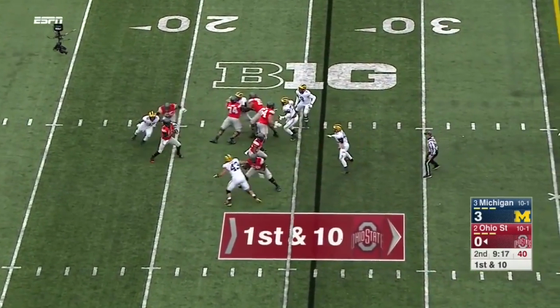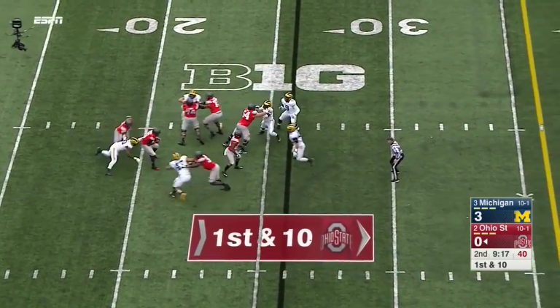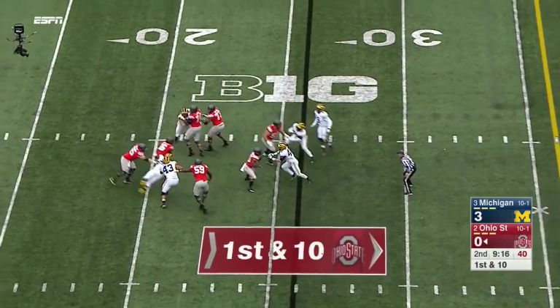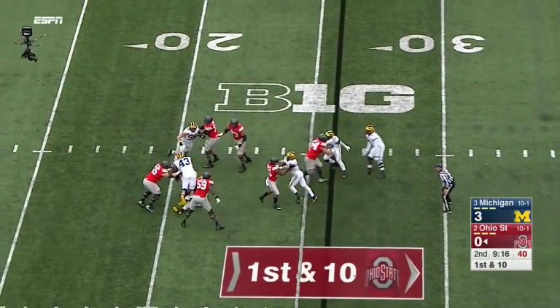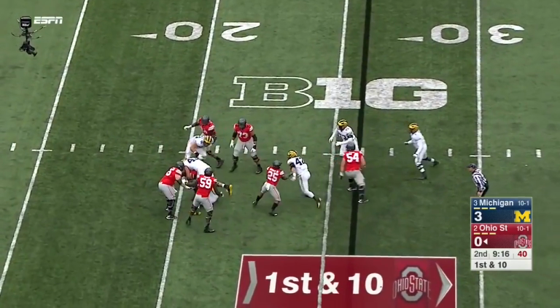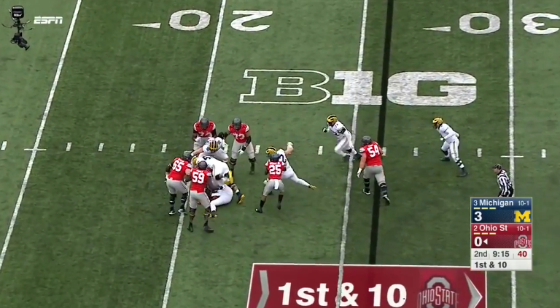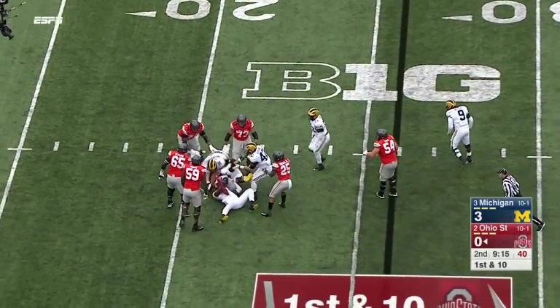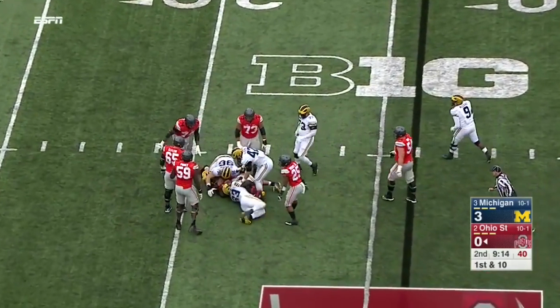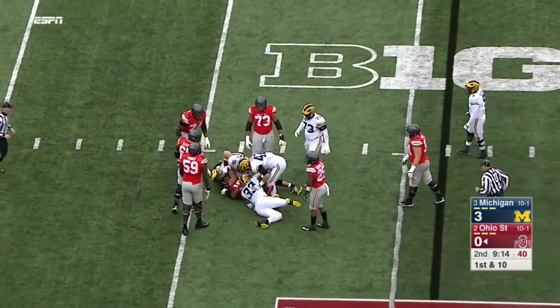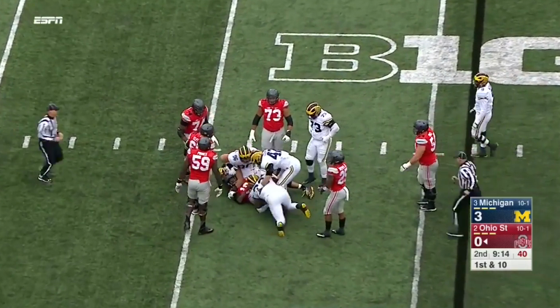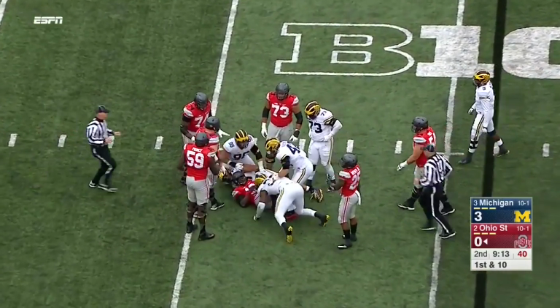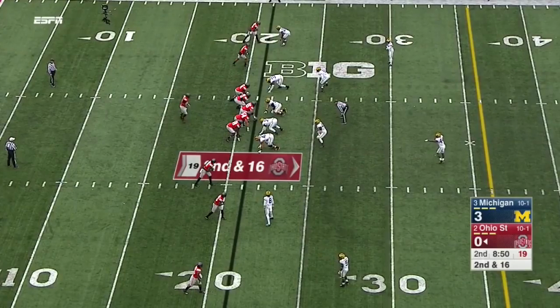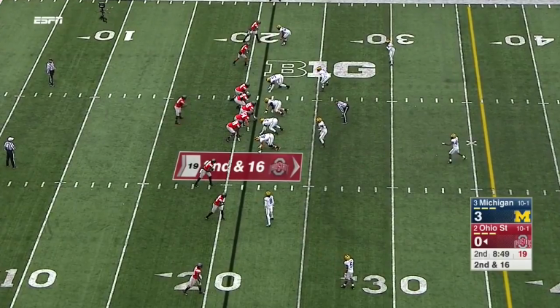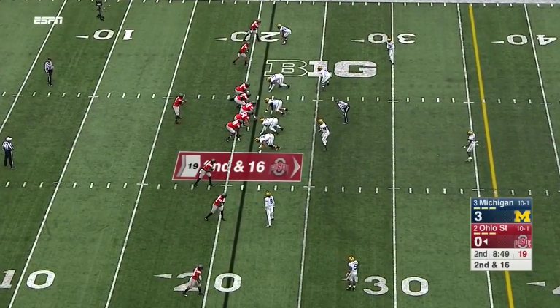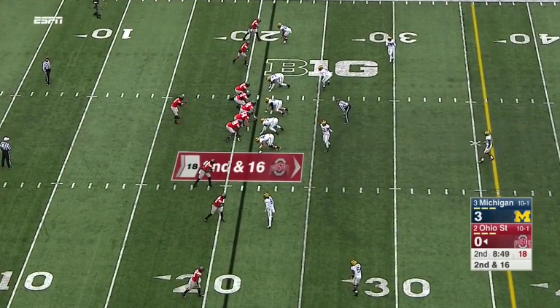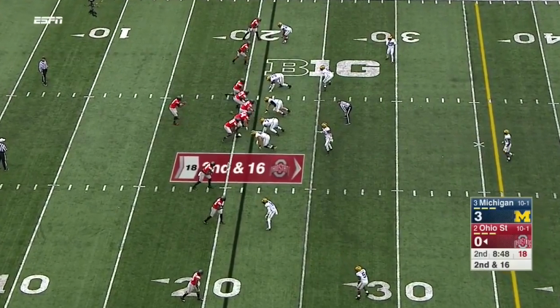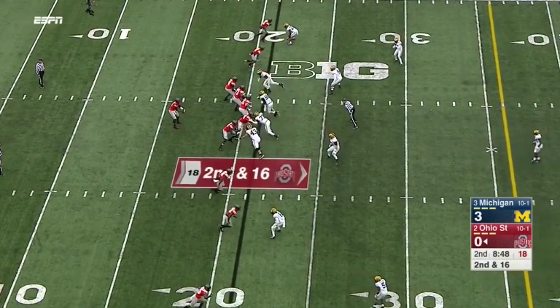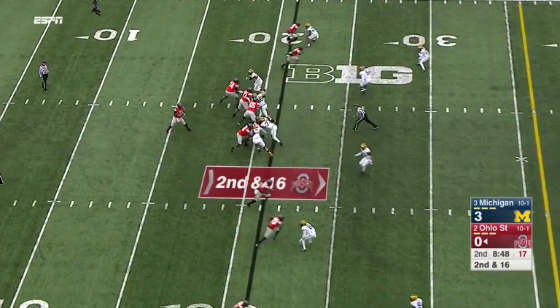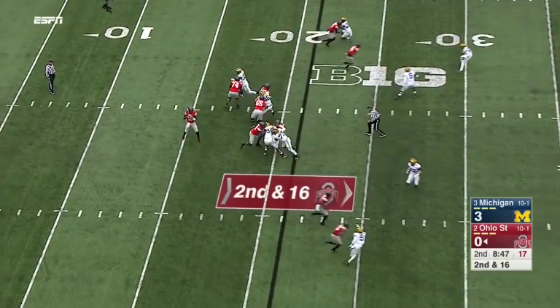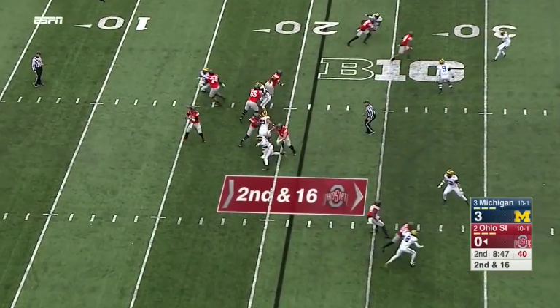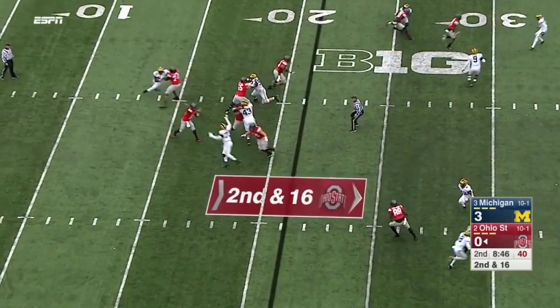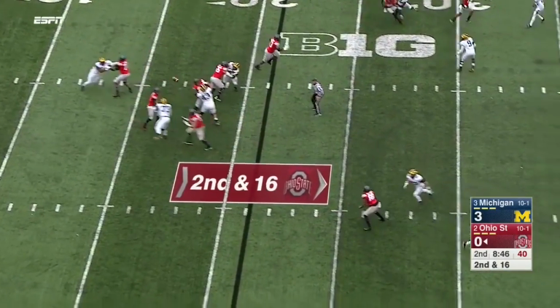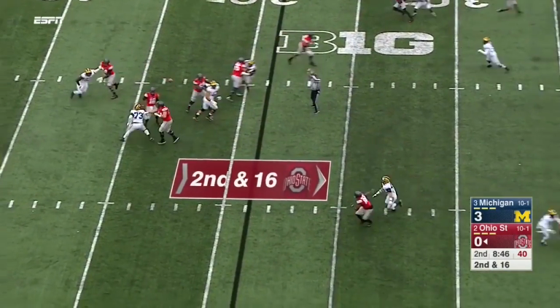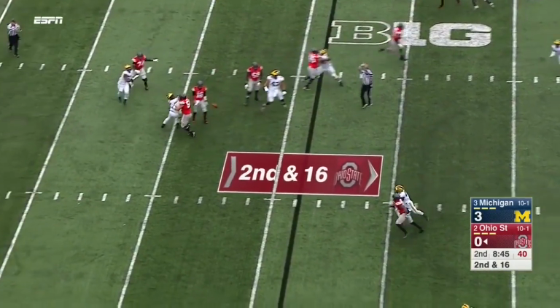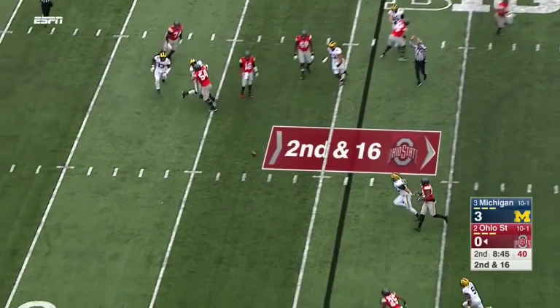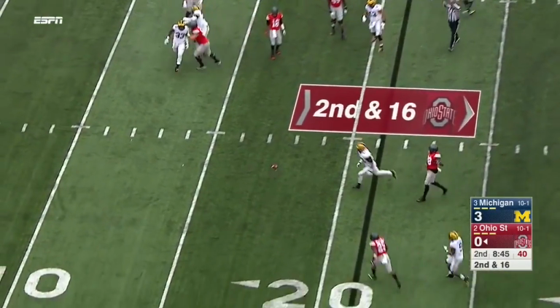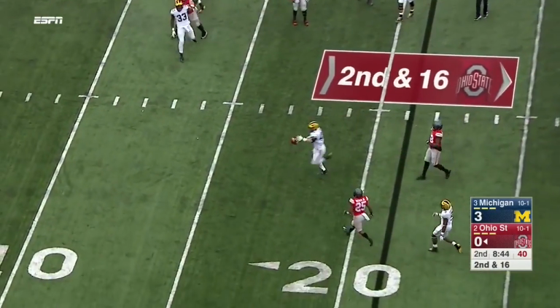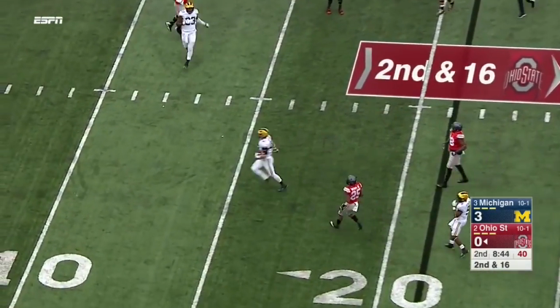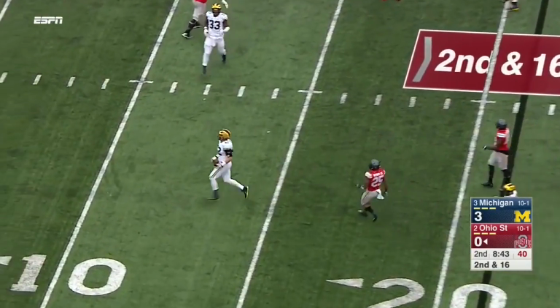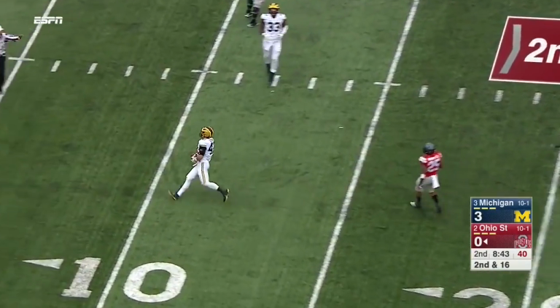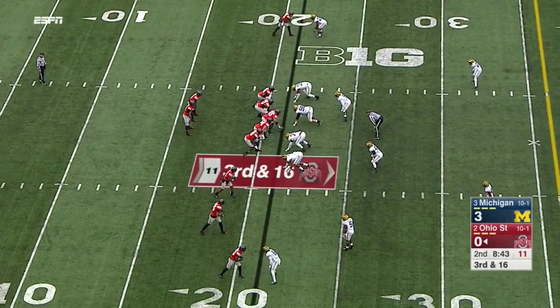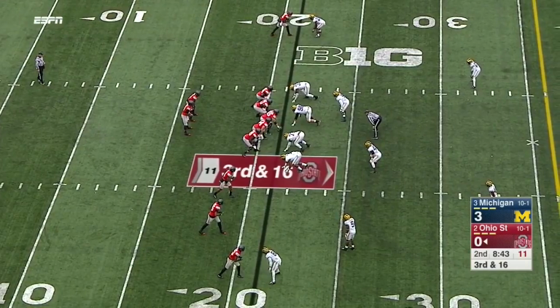Barrett chased — sacked for a second time by Taco, a big athlete. Barrett now batted down — batted down at the line. Third and 16.